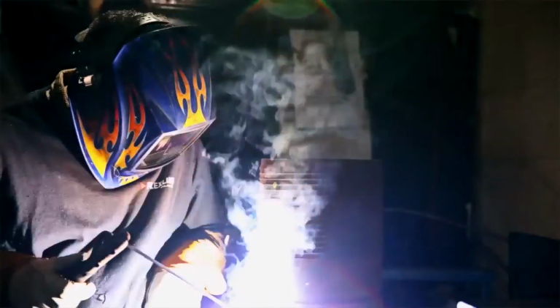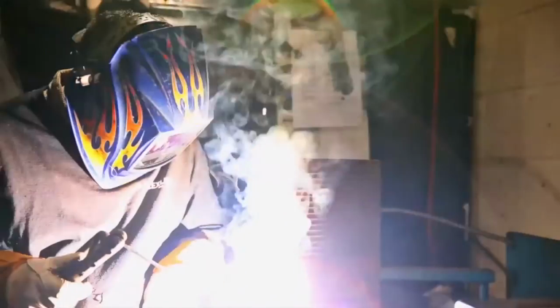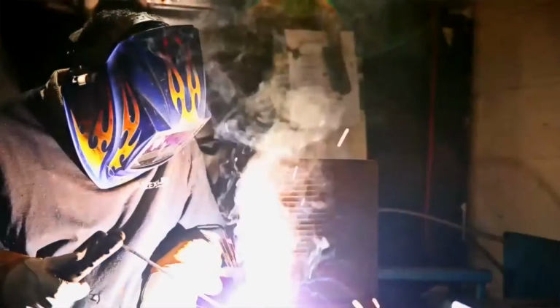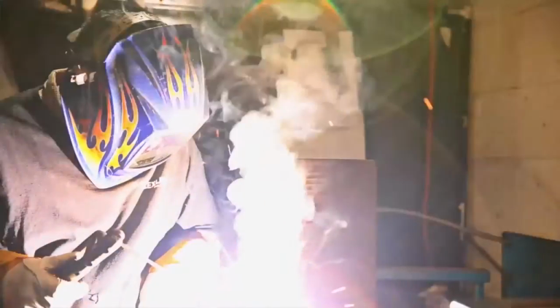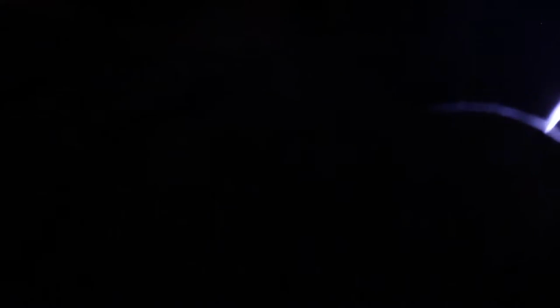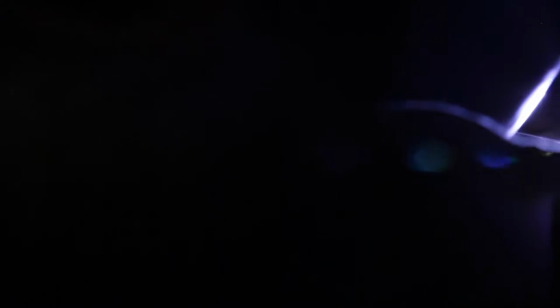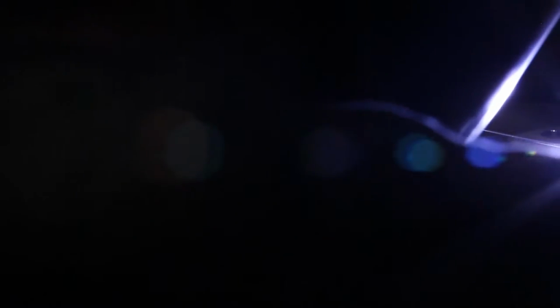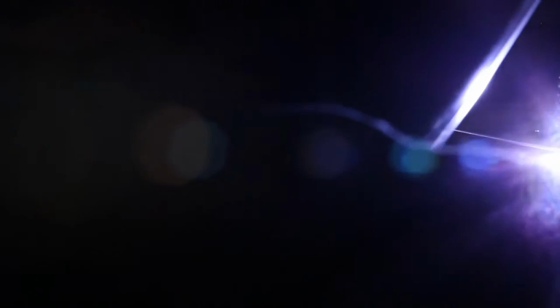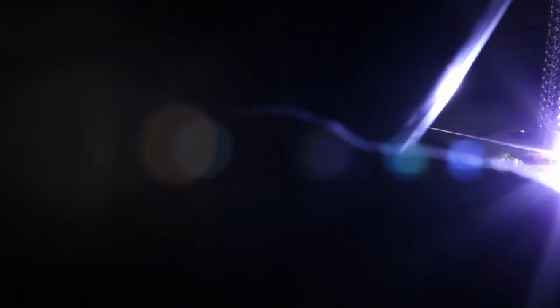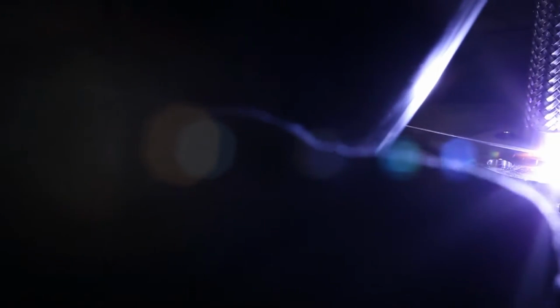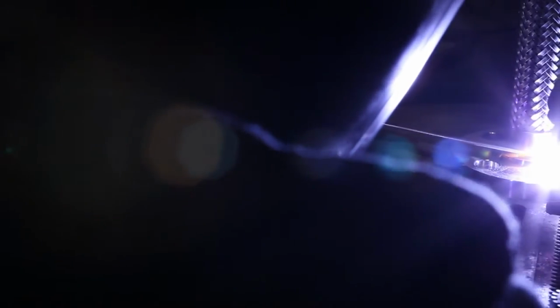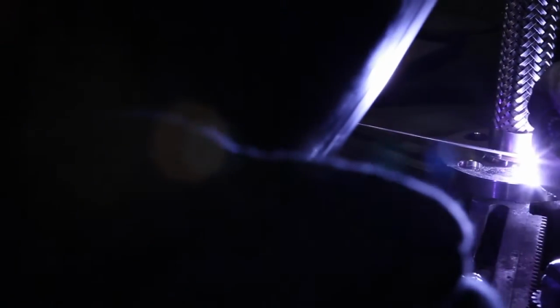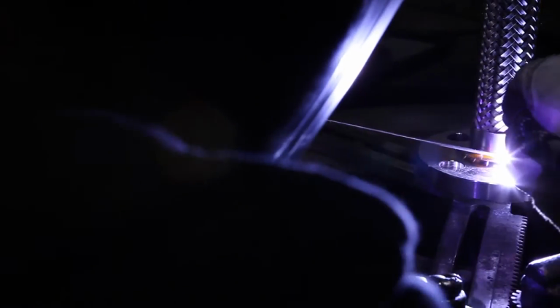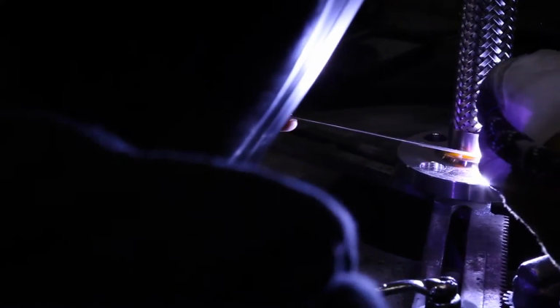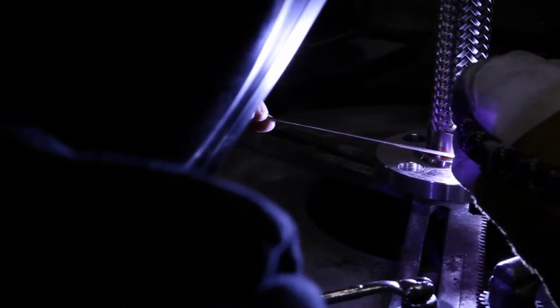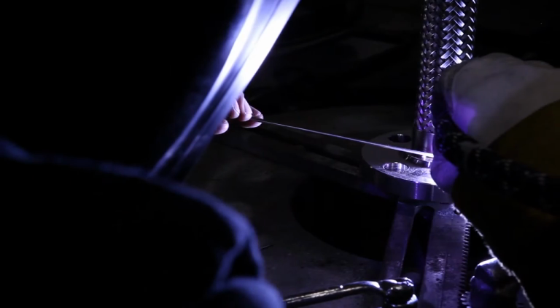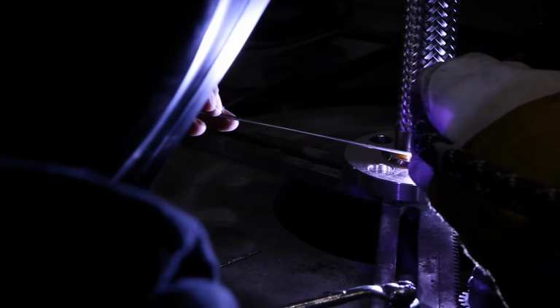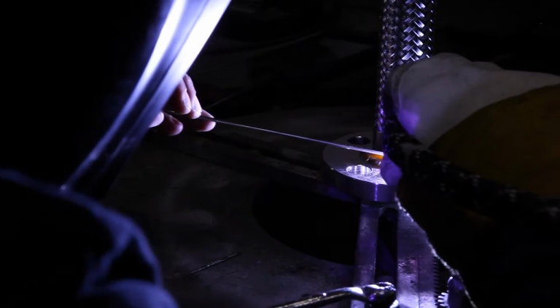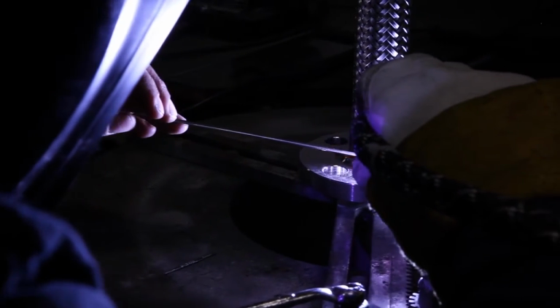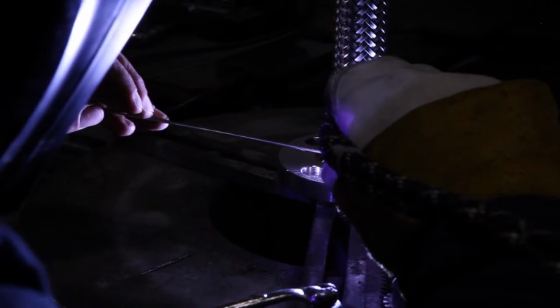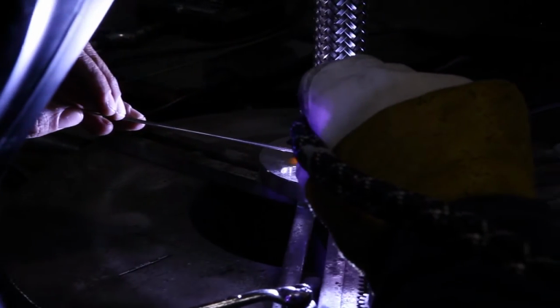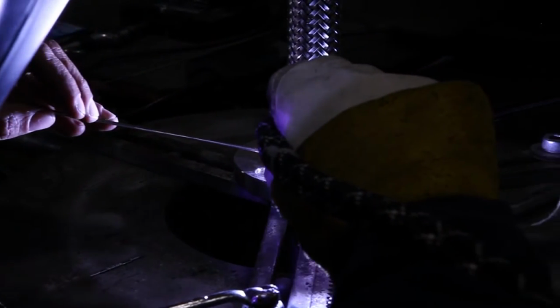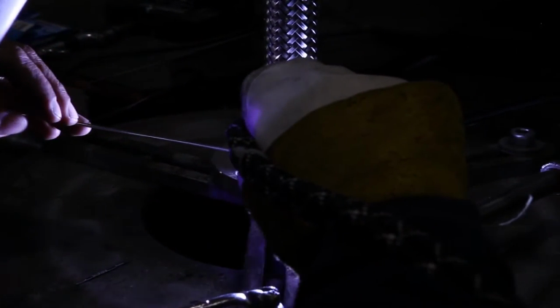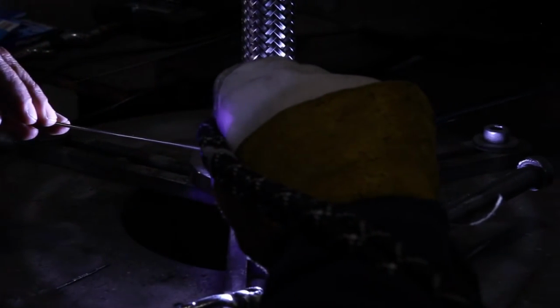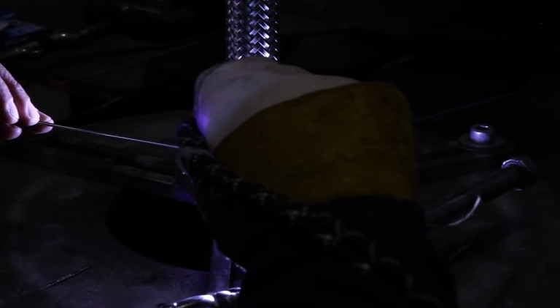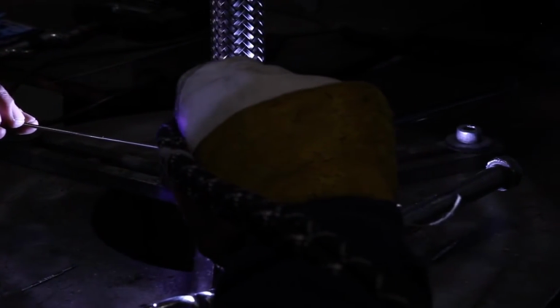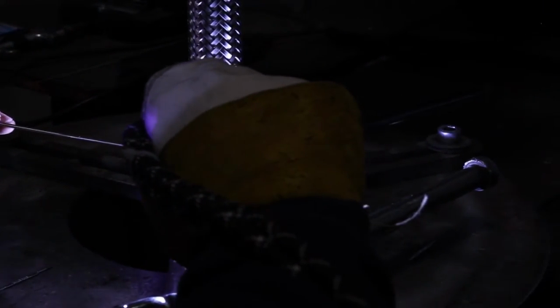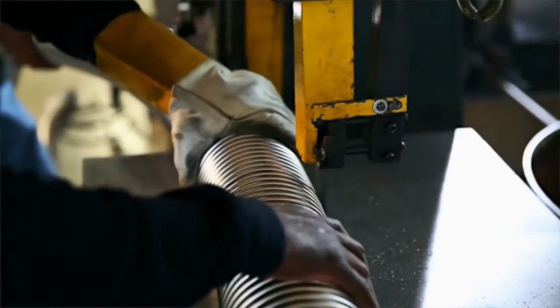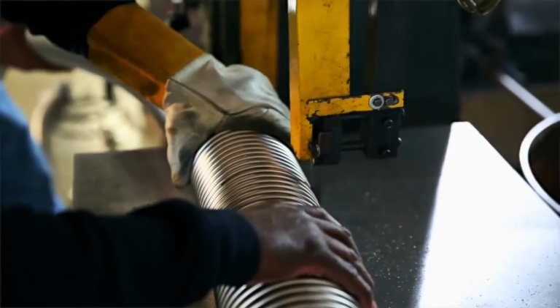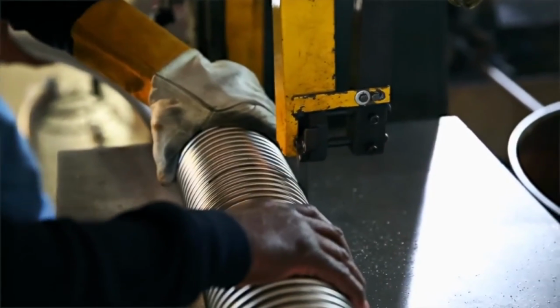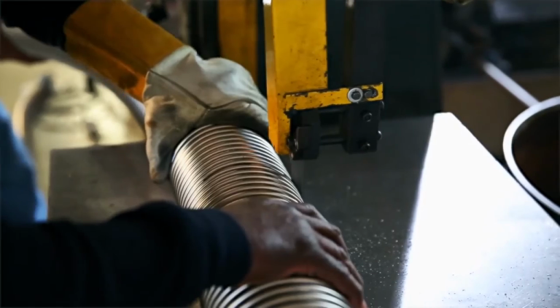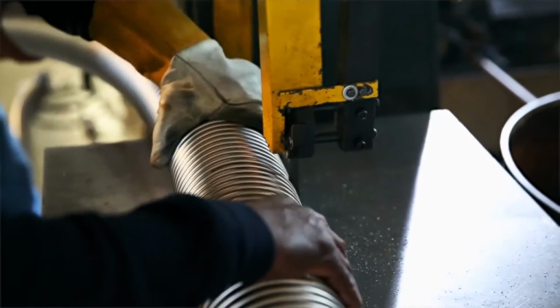Because every order placed with Flexline is a custom order, and because every hose assembly is manufactured in-house, we are able to give our customers every conceivable configuration and iteration of our products.